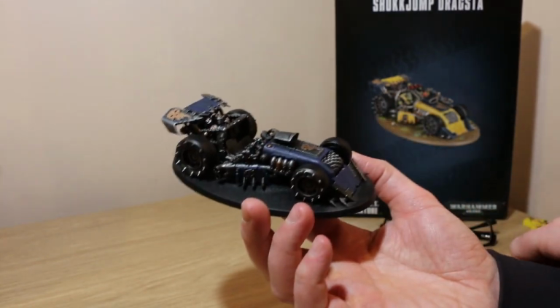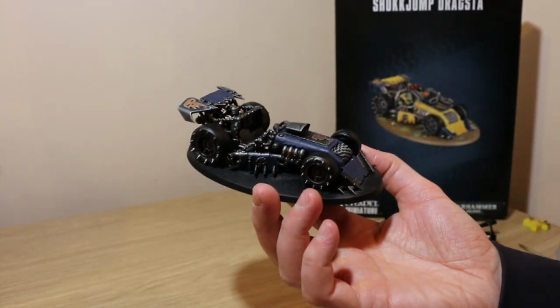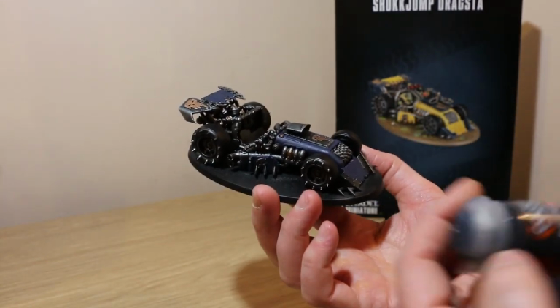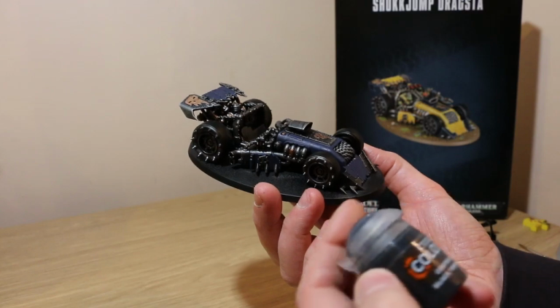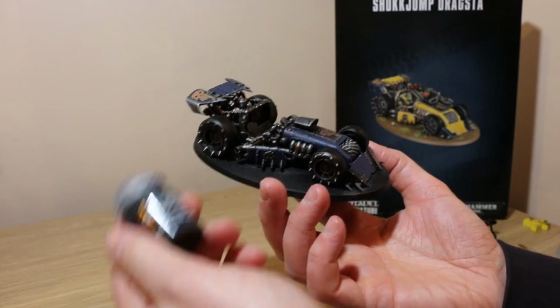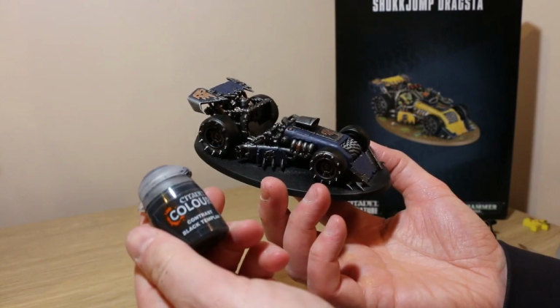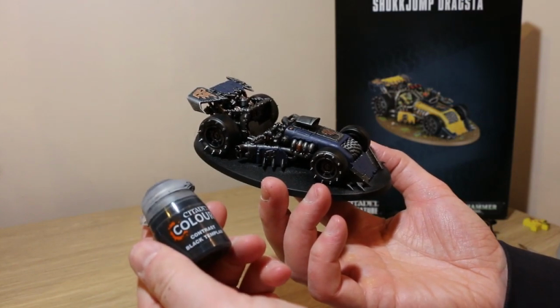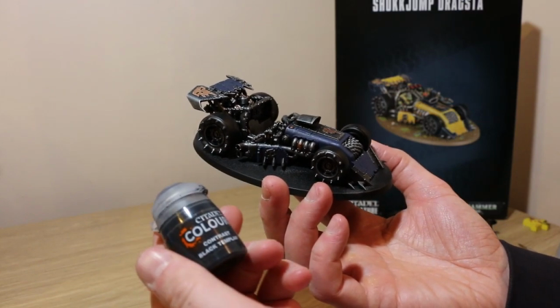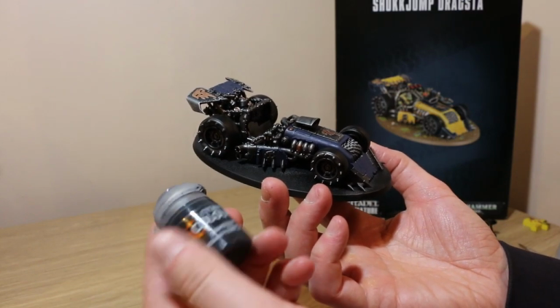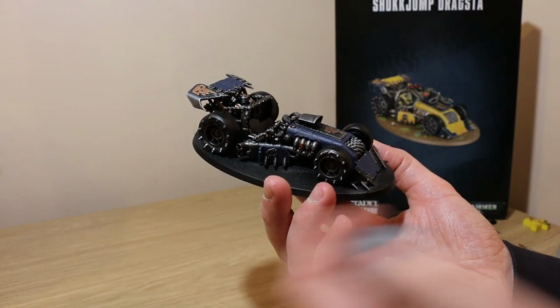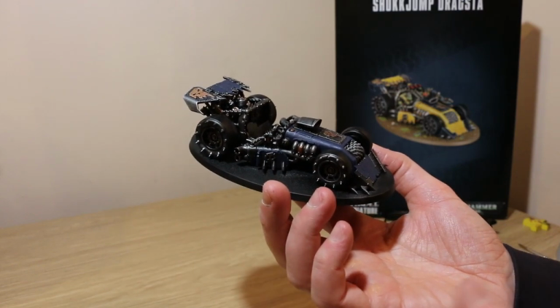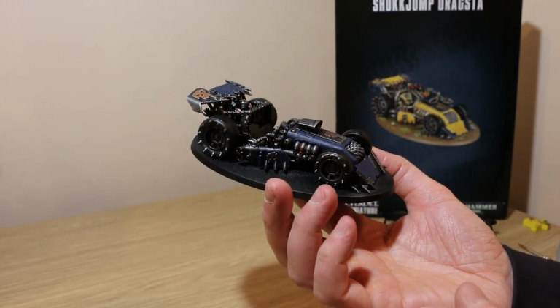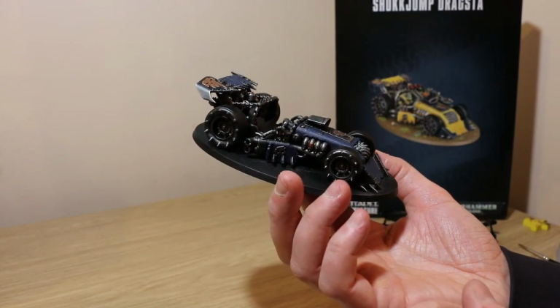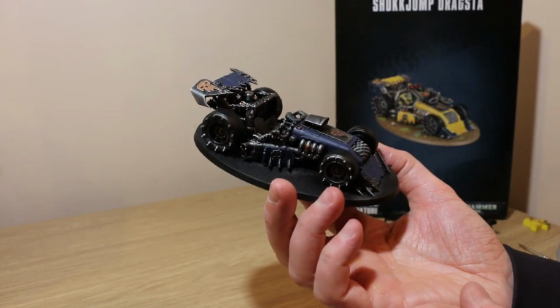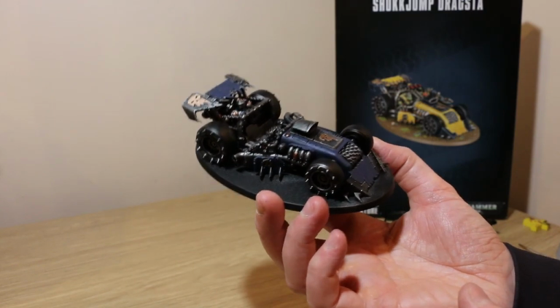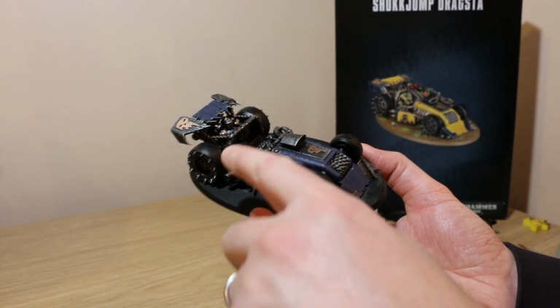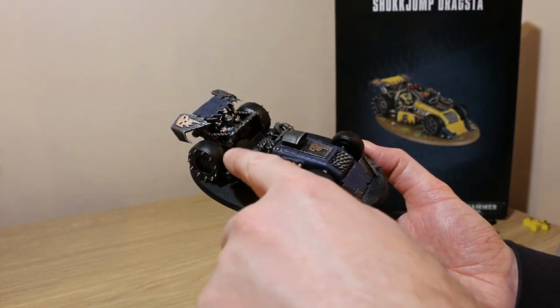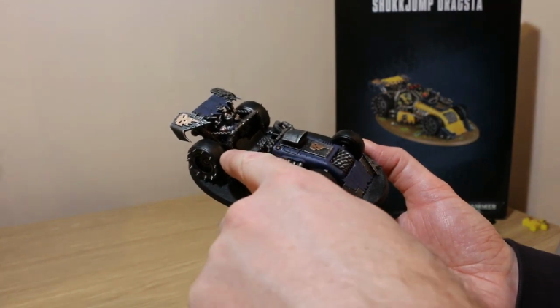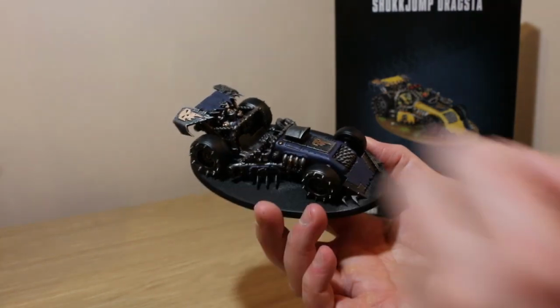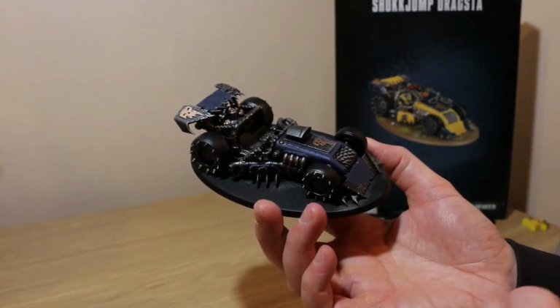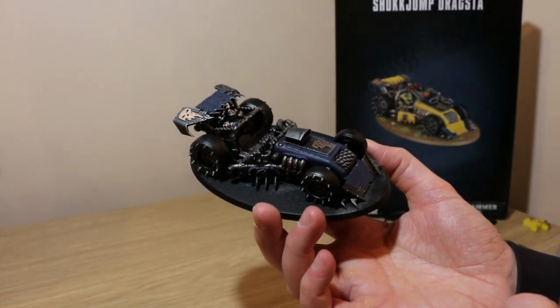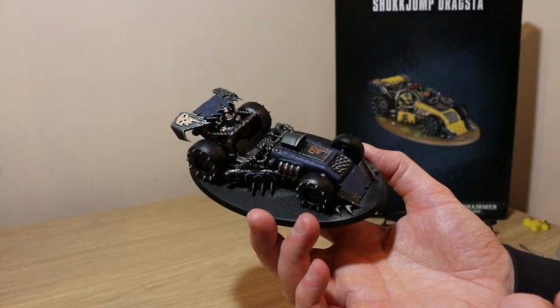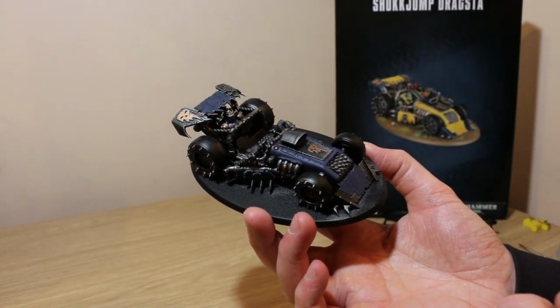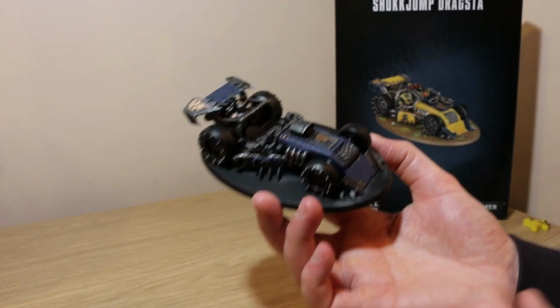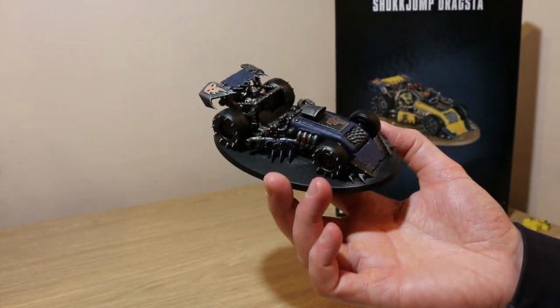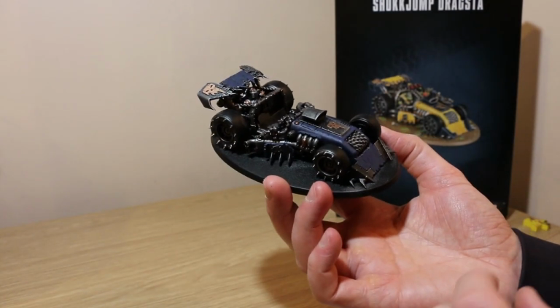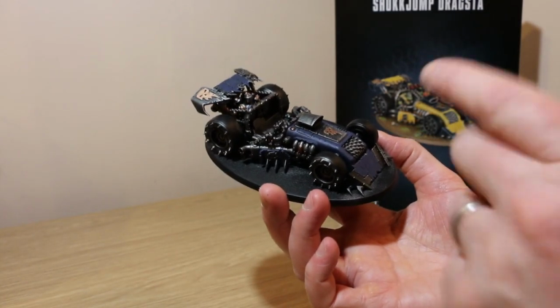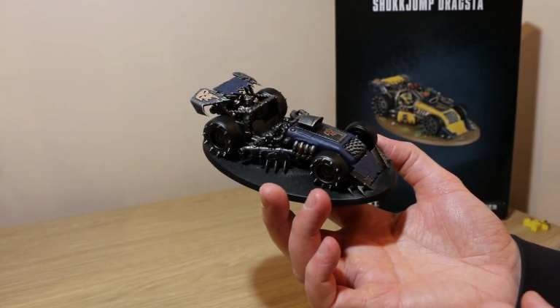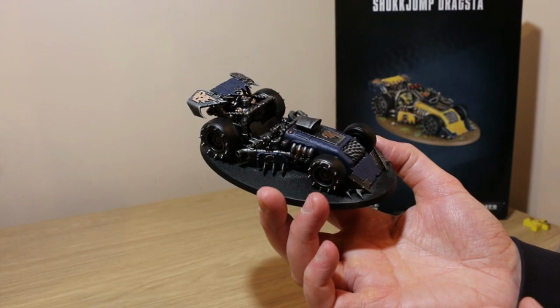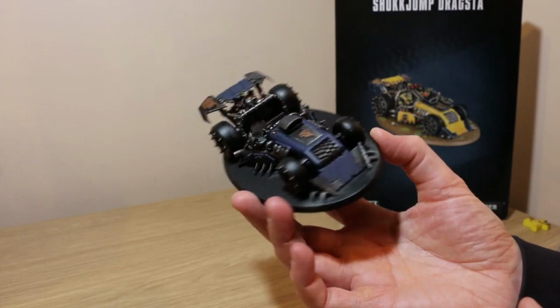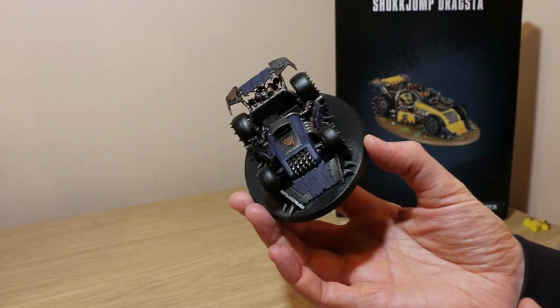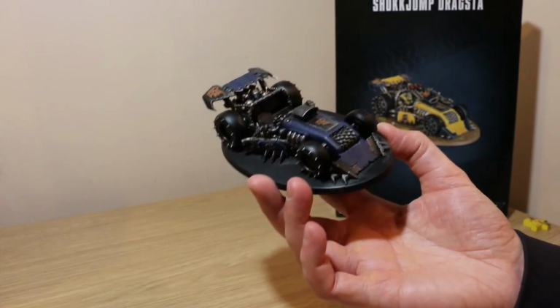I'll now use Black Templar contrast just to go over the tyres where I've brushed them with the dry brushing, and any bits on the gun or on the vehicle that I think should be black.